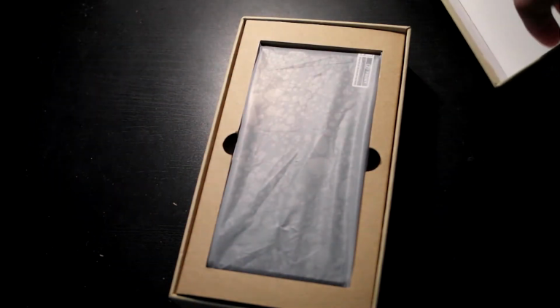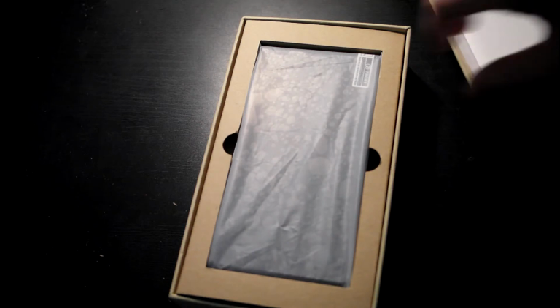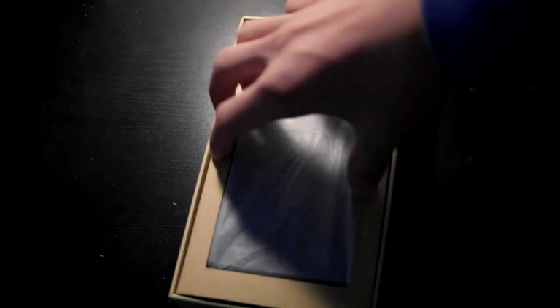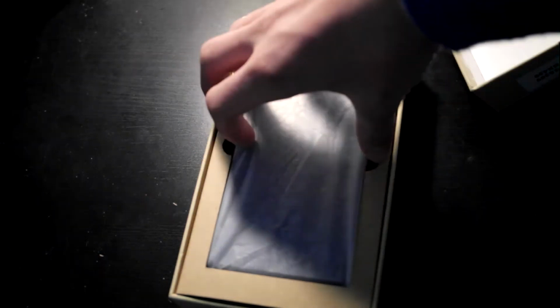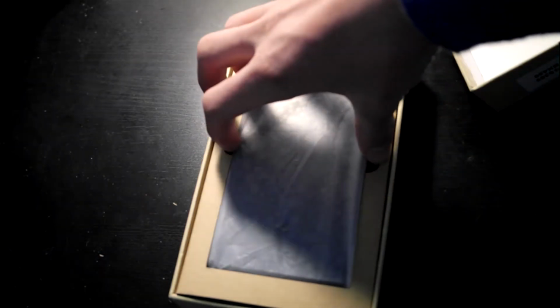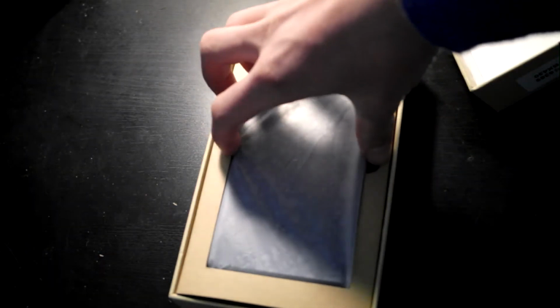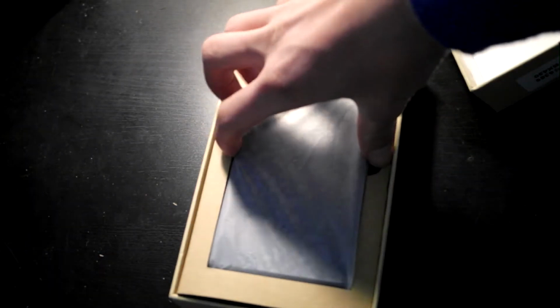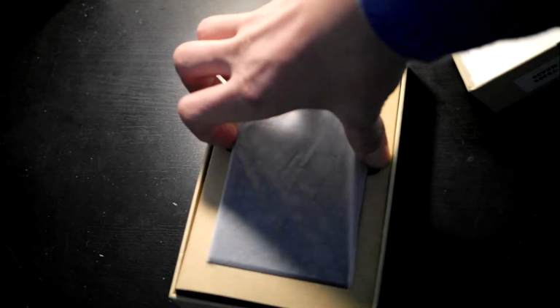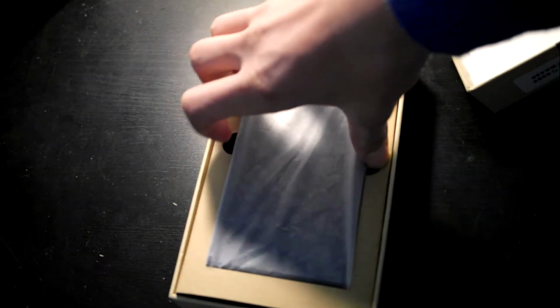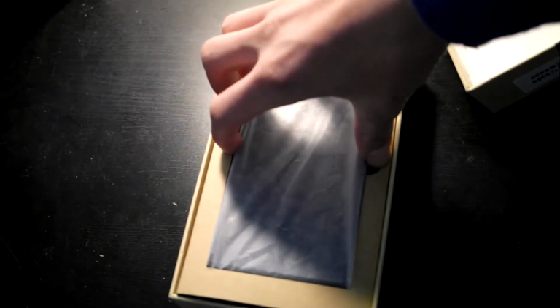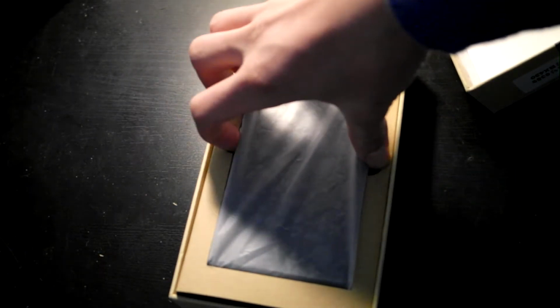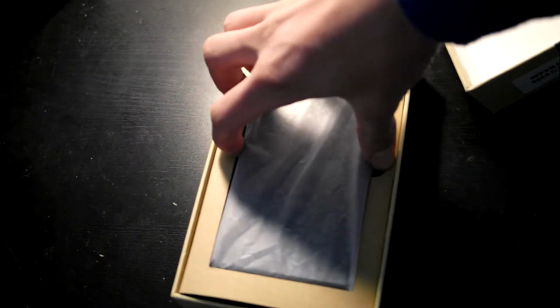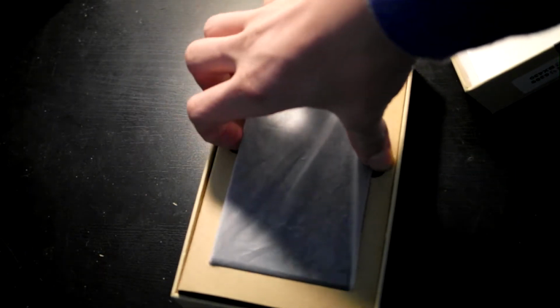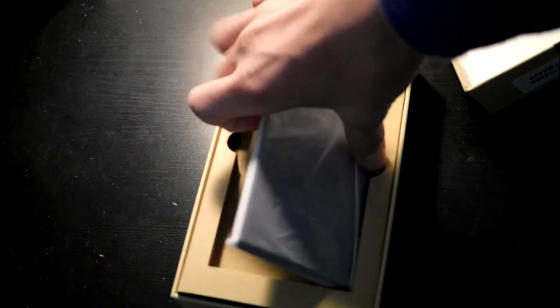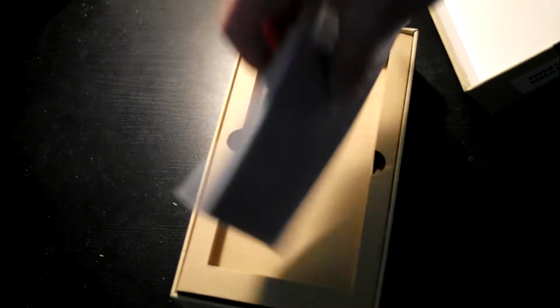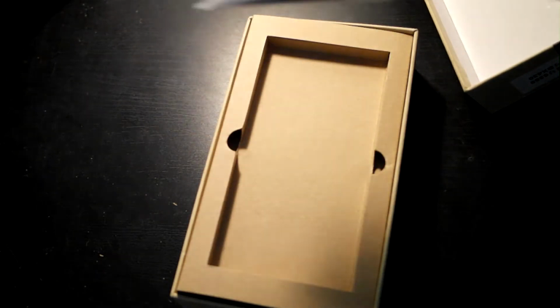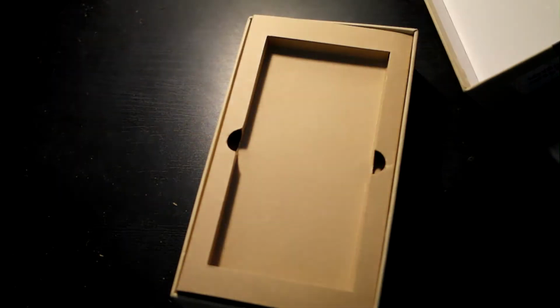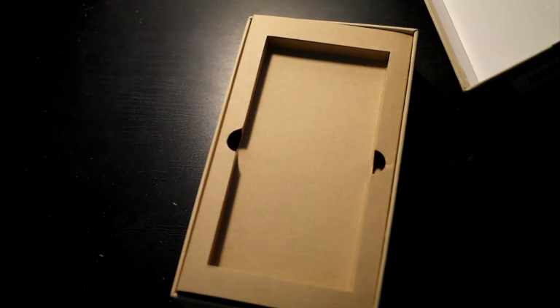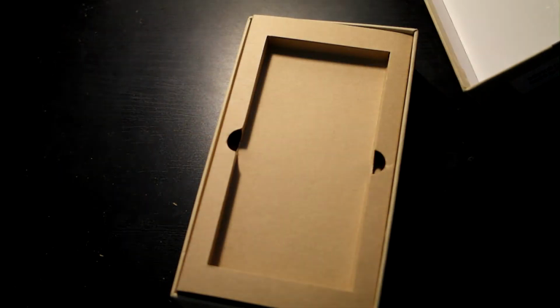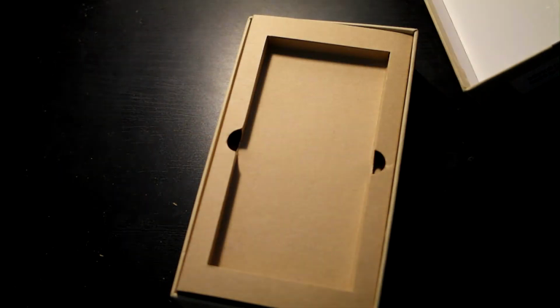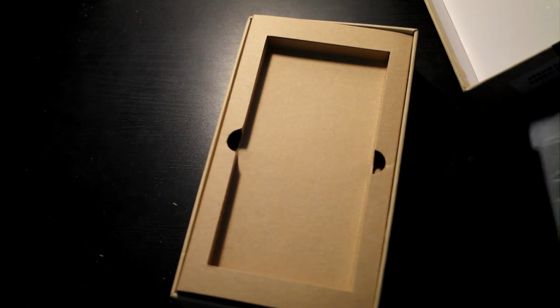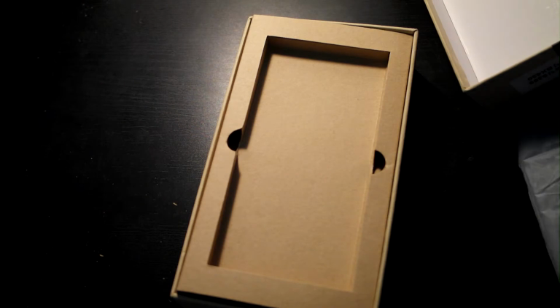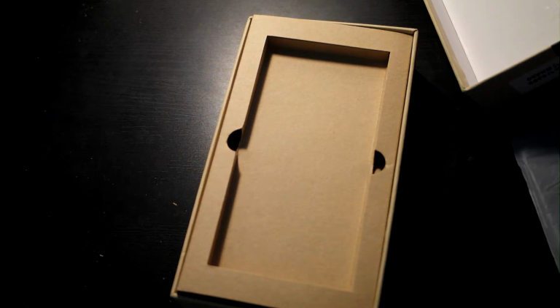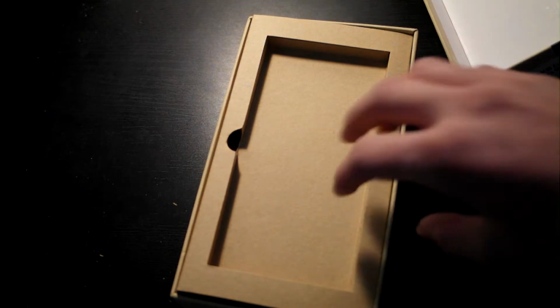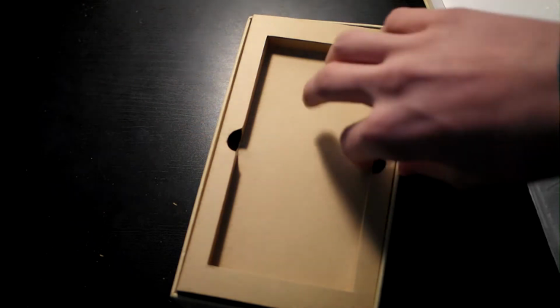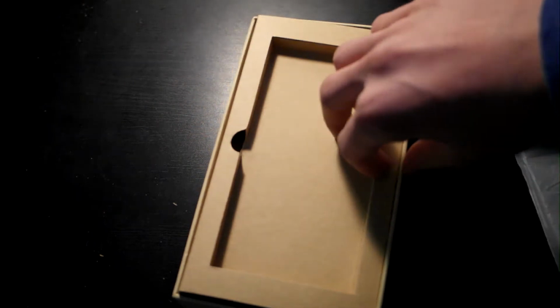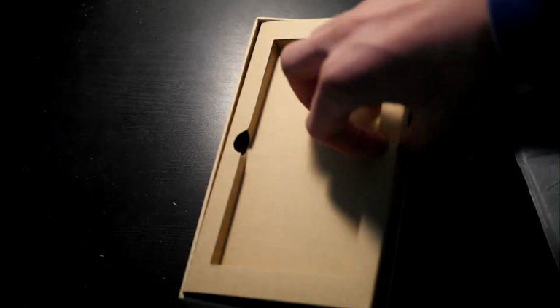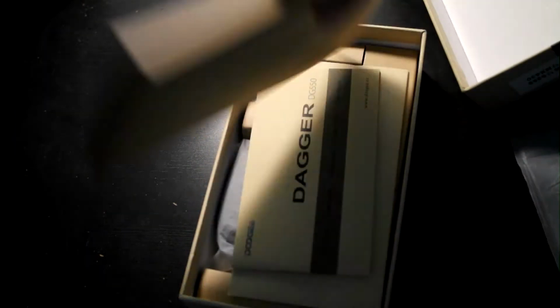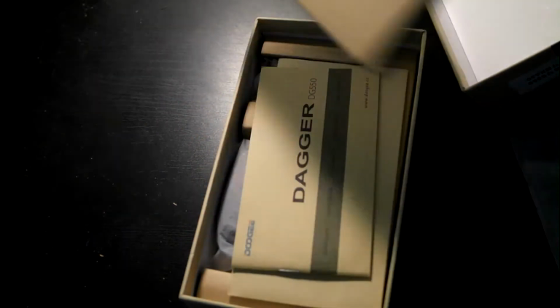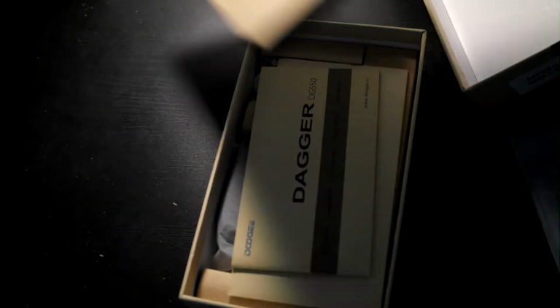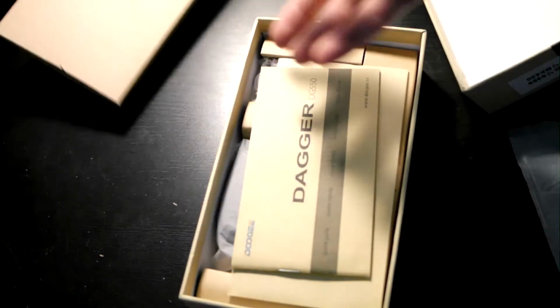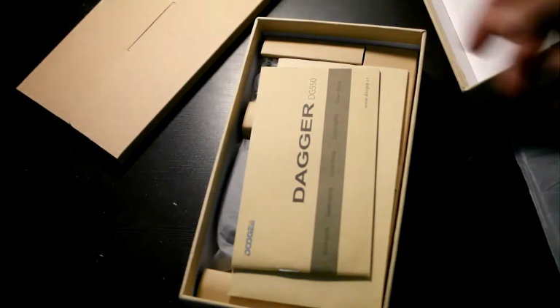So here is the phone itself as you see here. Let's just take it out and put it to the side and see what's in the box.